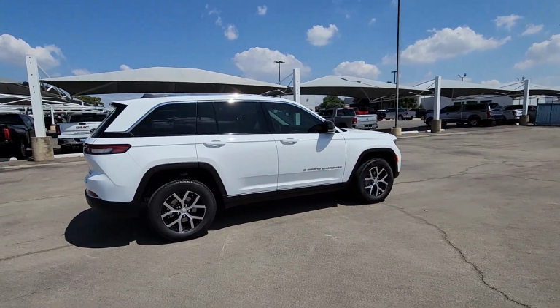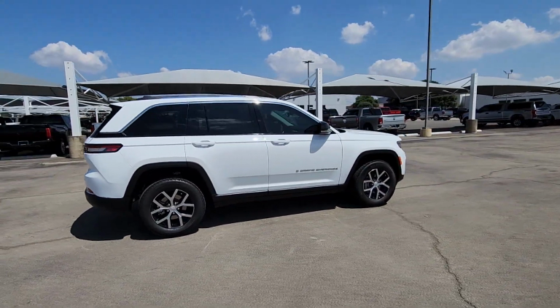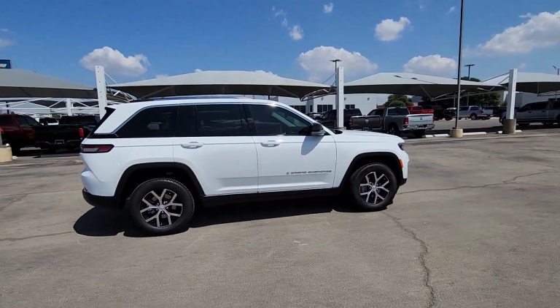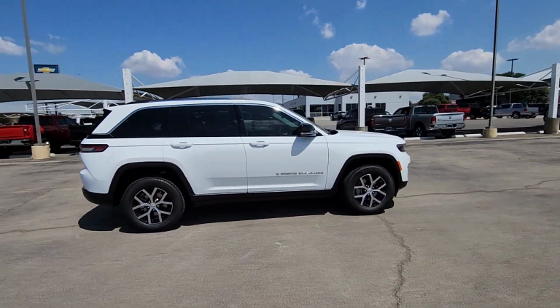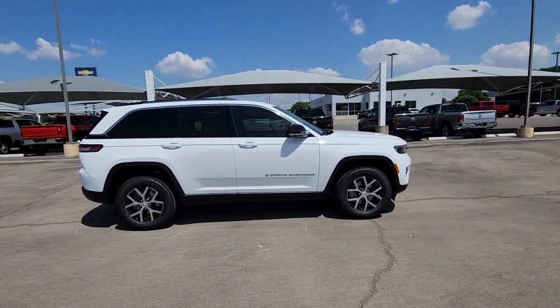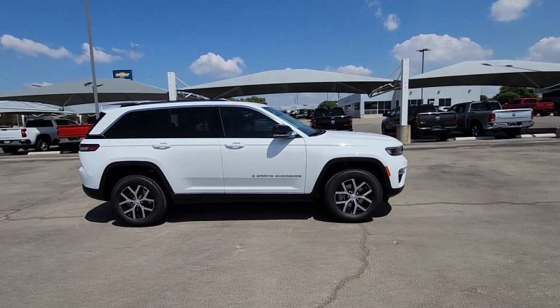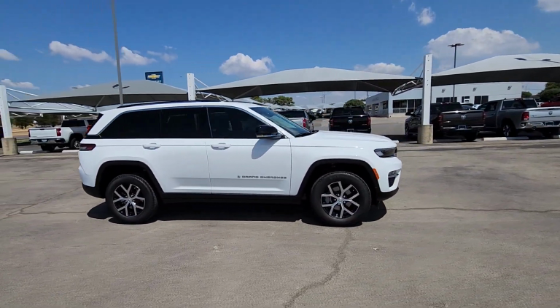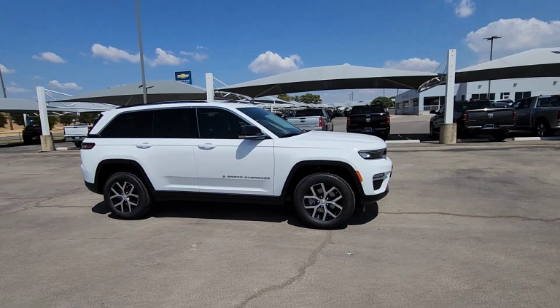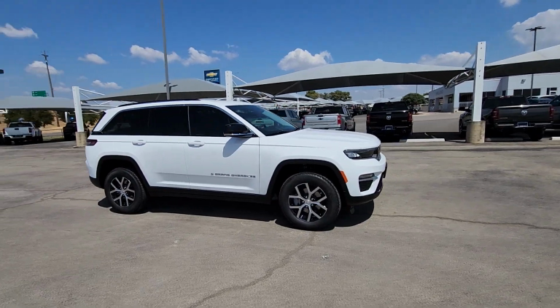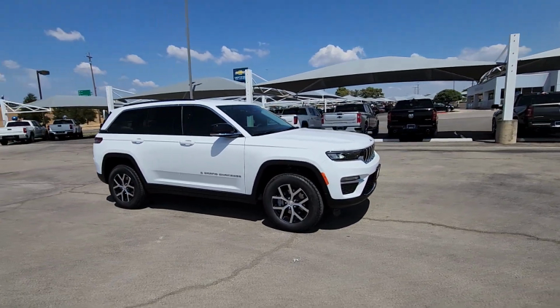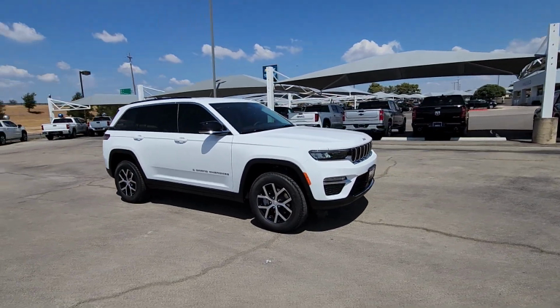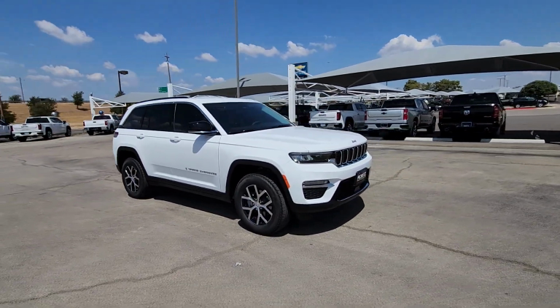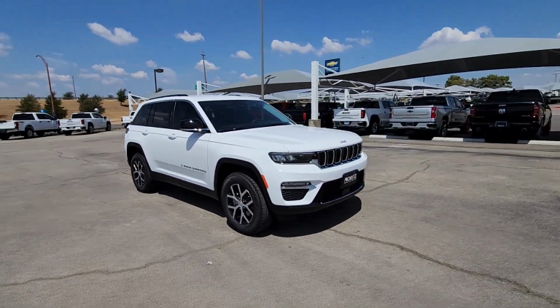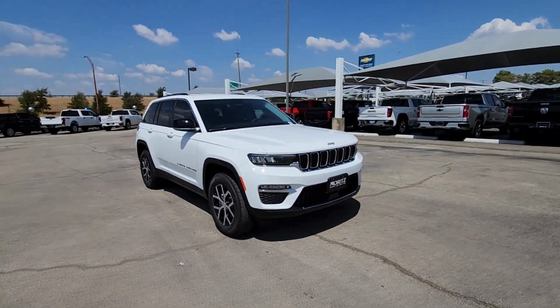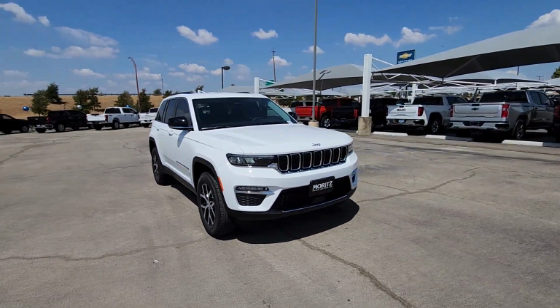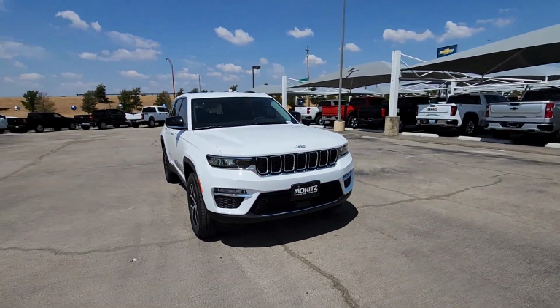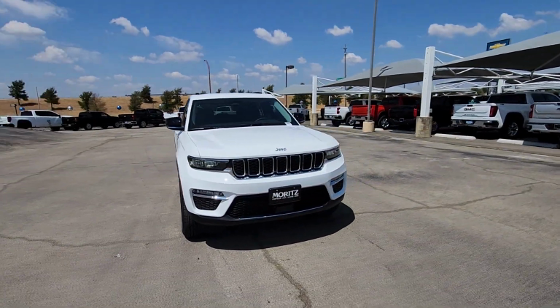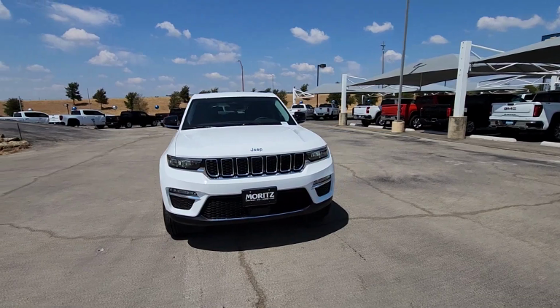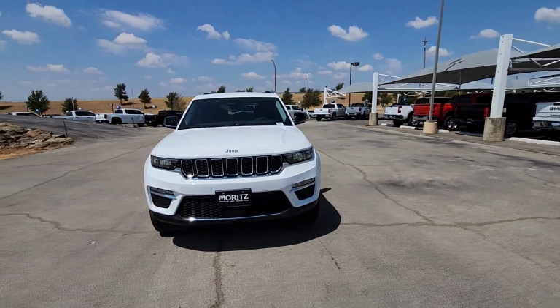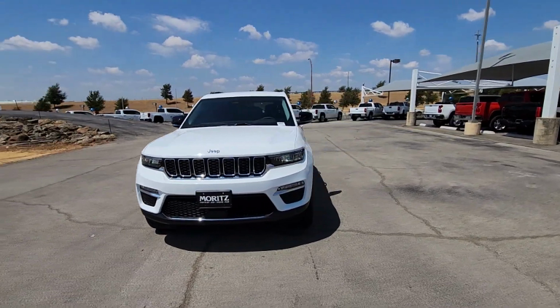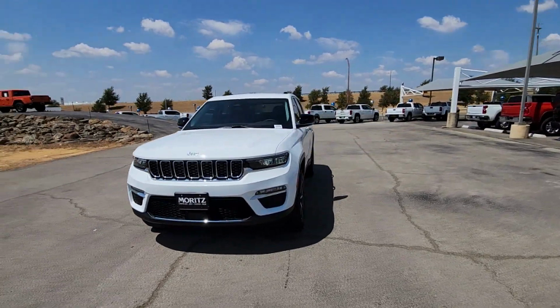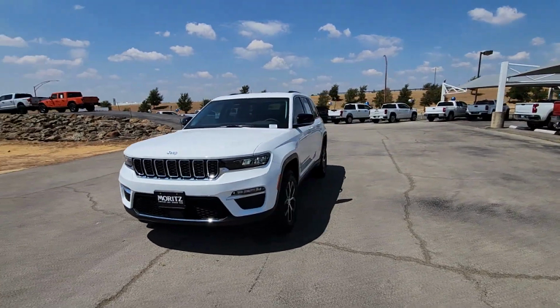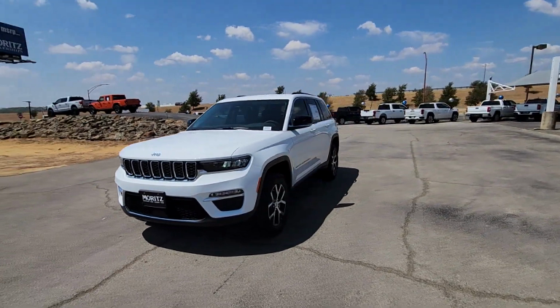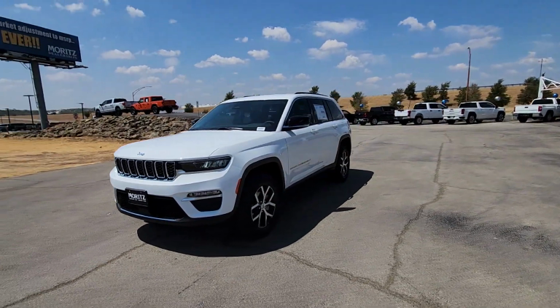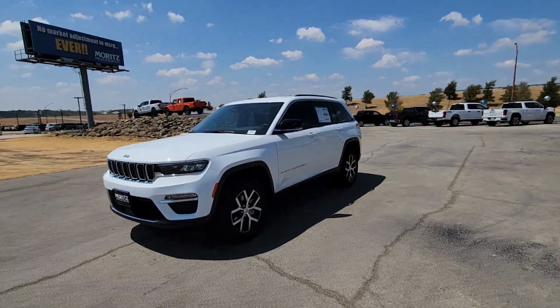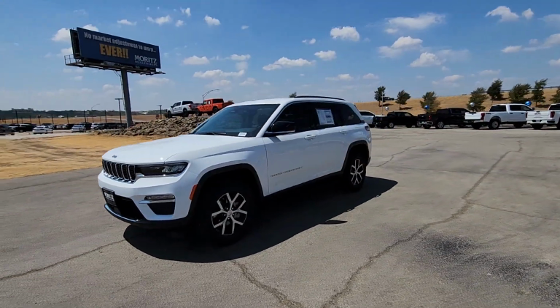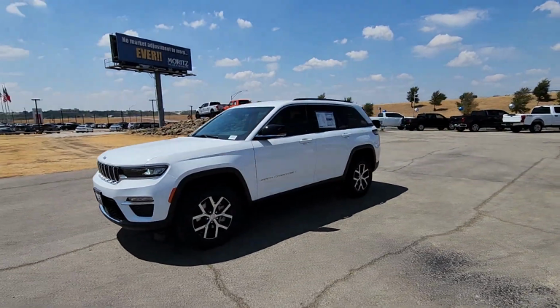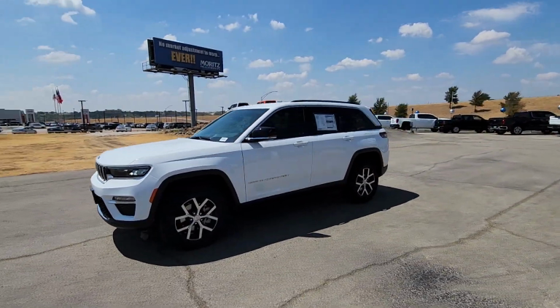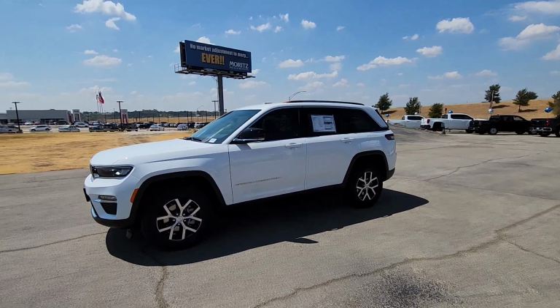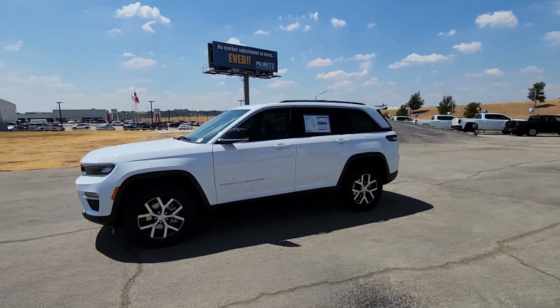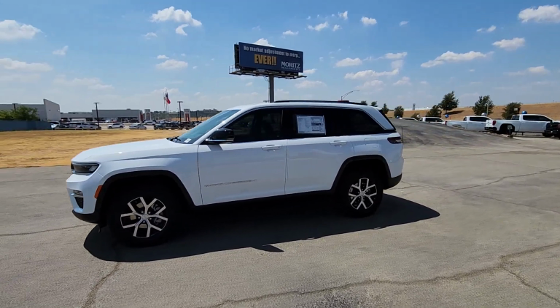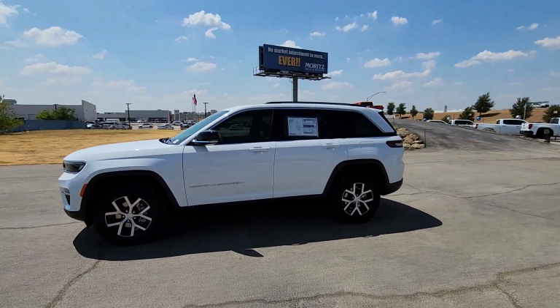These are just some of the great options this vehicle comes with: heated steering wheel, navigation system, keyless entry, heated driver seat, power lift gate, satellite radio, power passenger seat, heated rear seat, heated mirrors, and fog lamps.